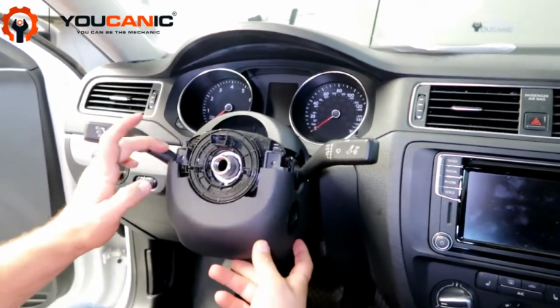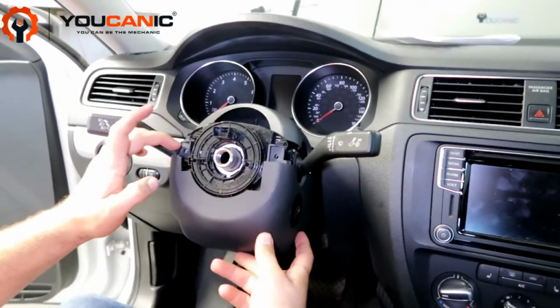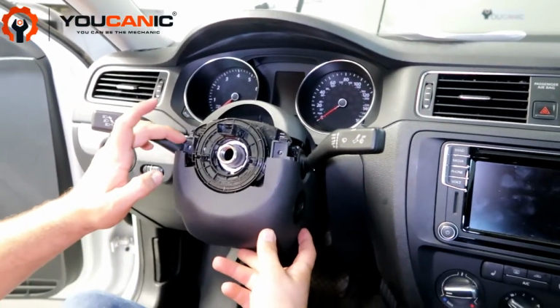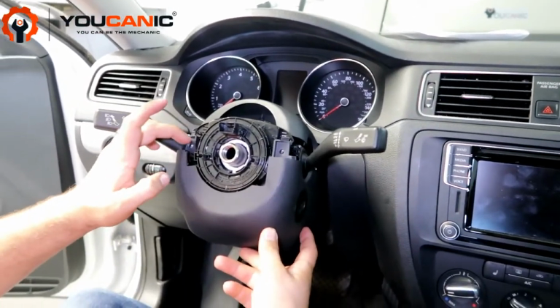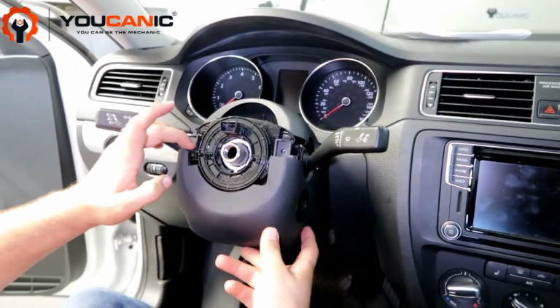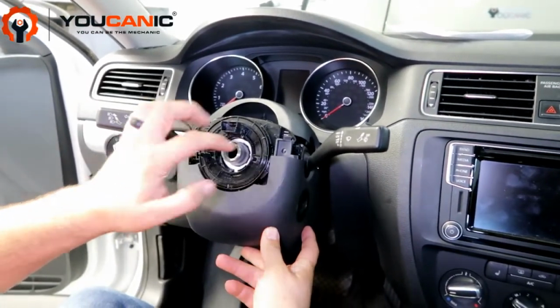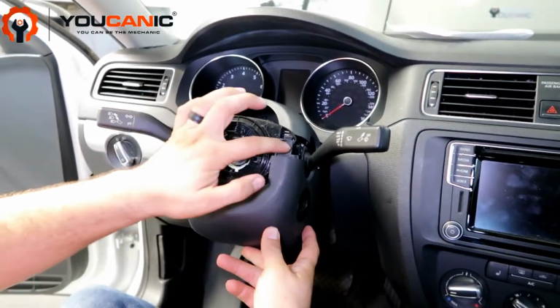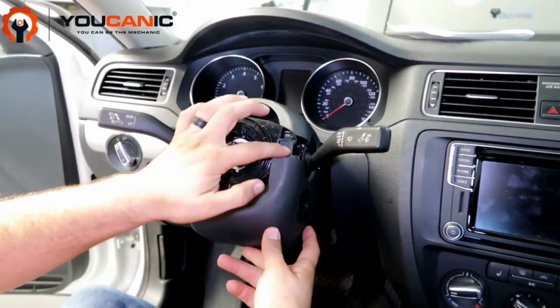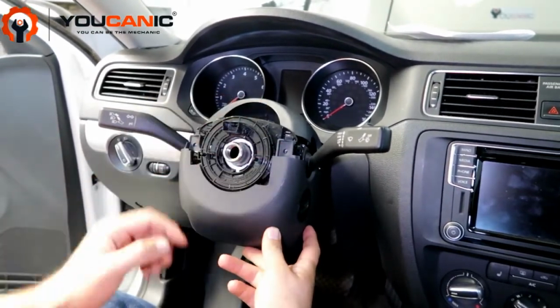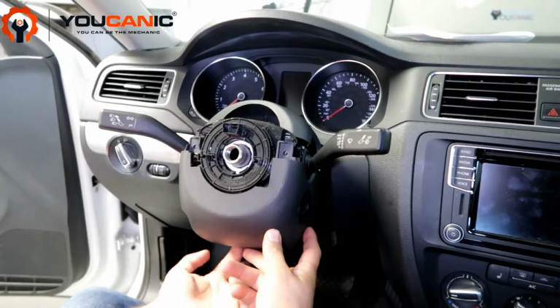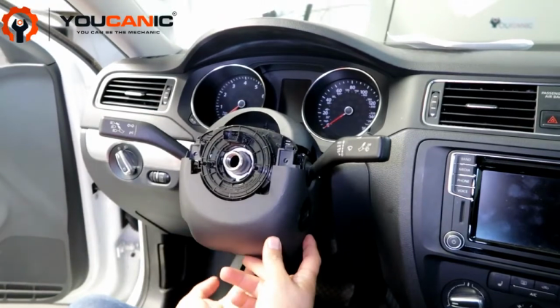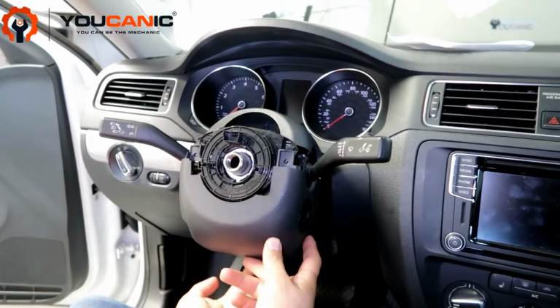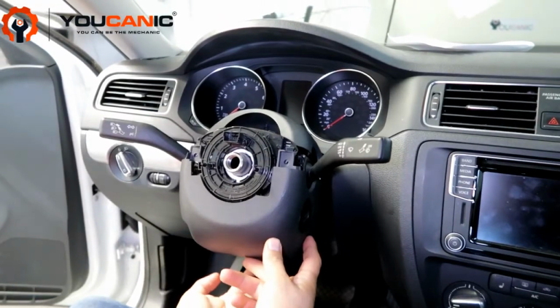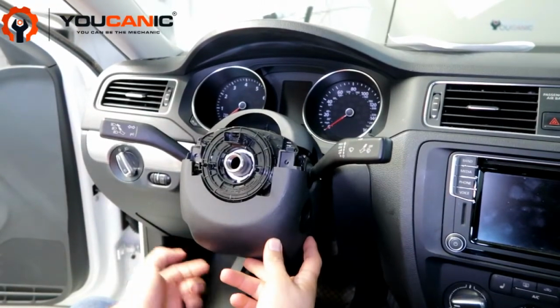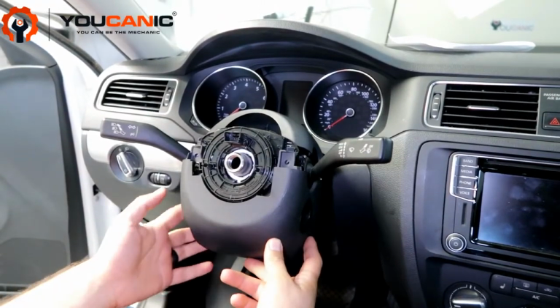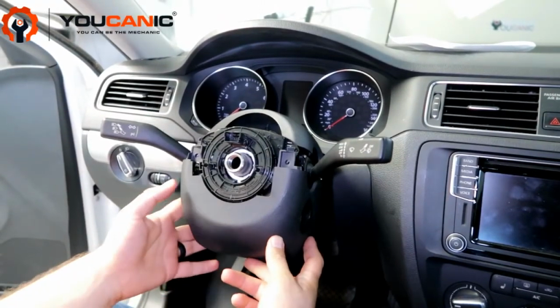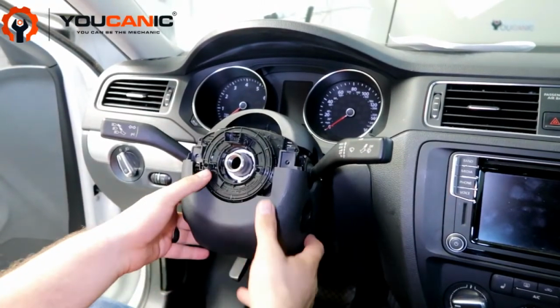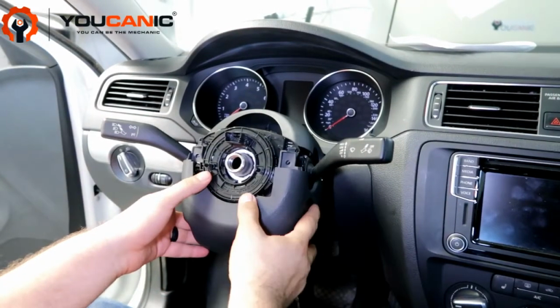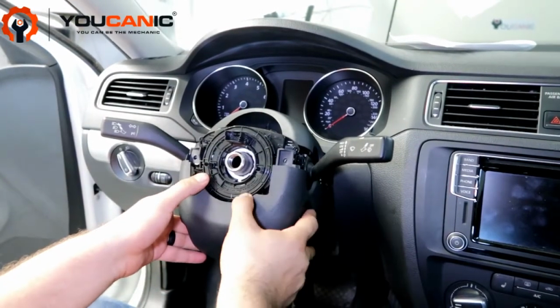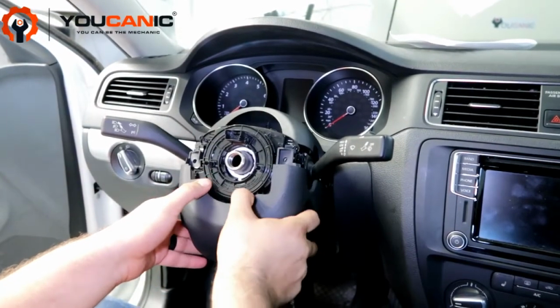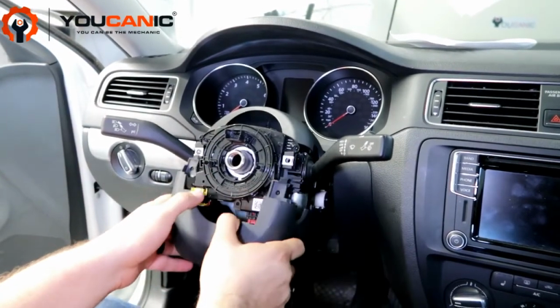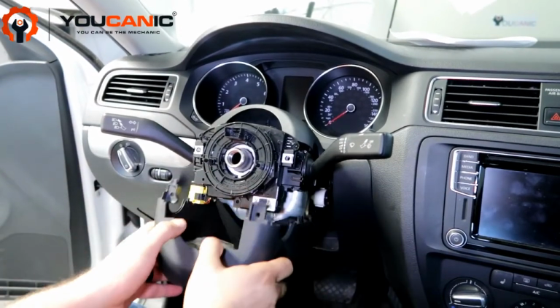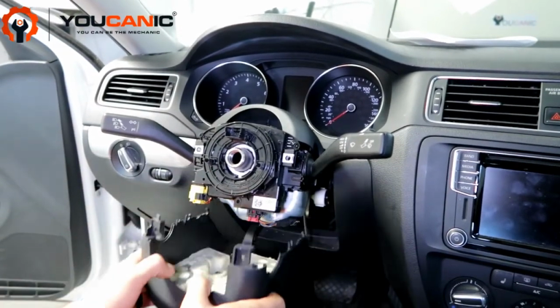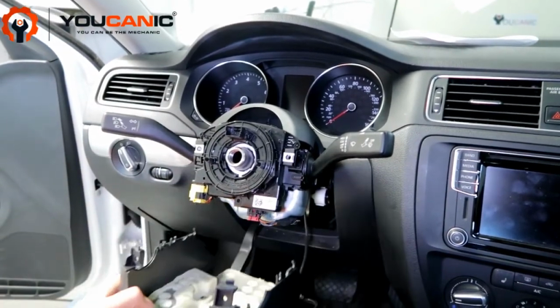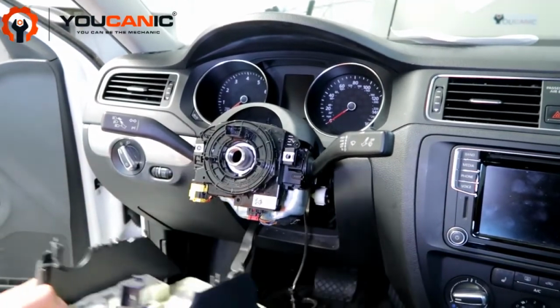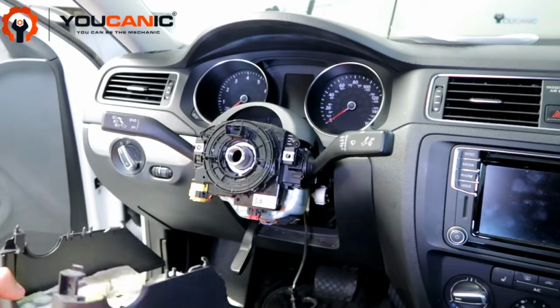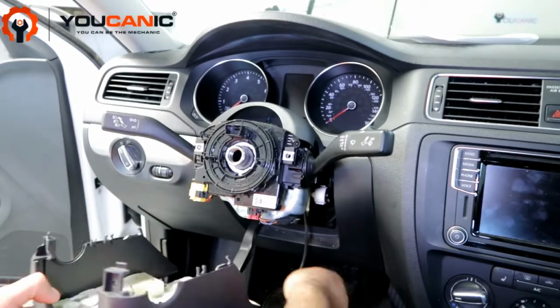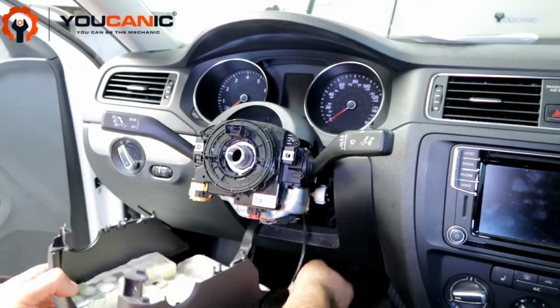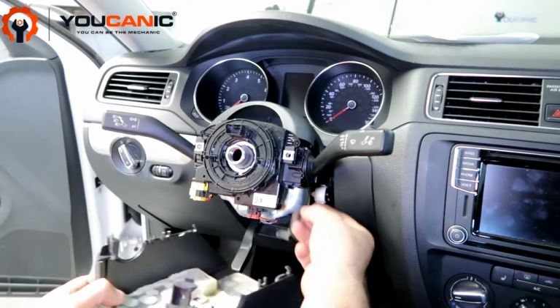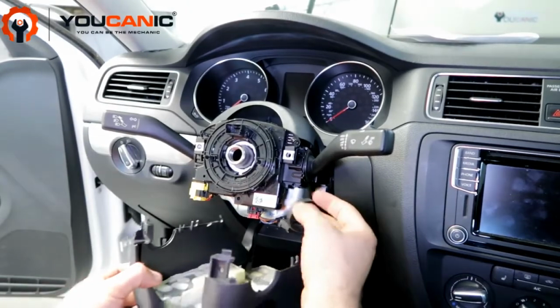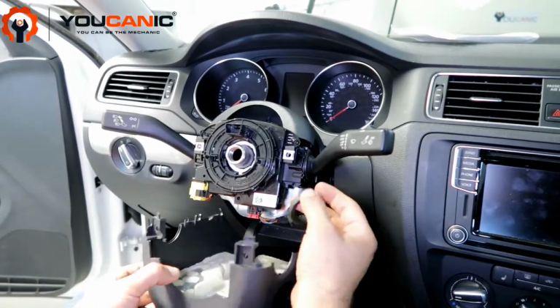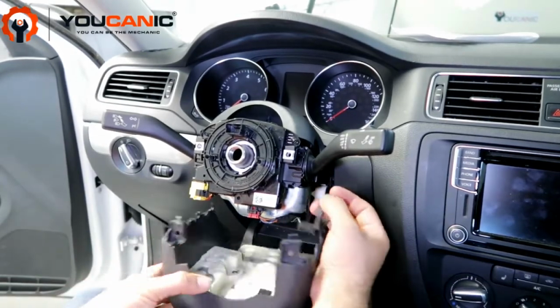You have Torx screws right there — one there and one on the bottom there. Make sure you take that one as well, and this simply comes down and can be removed.